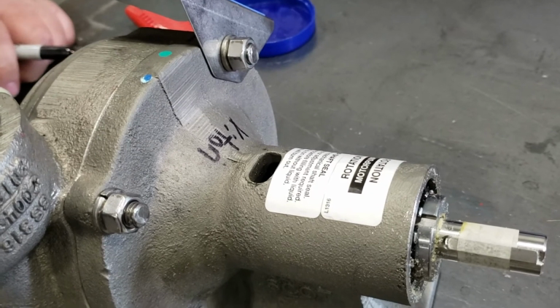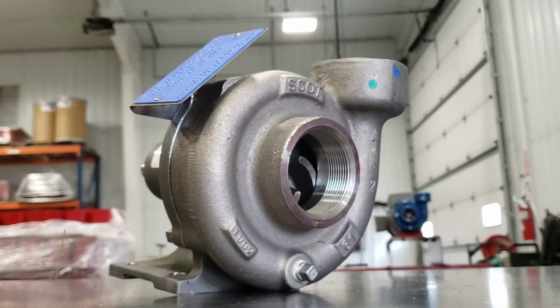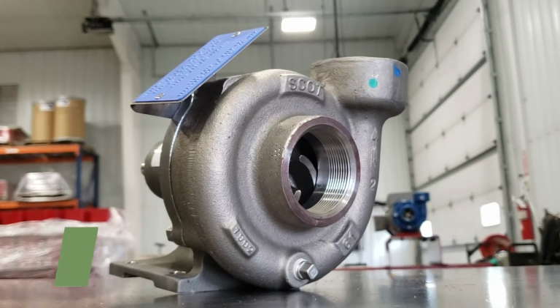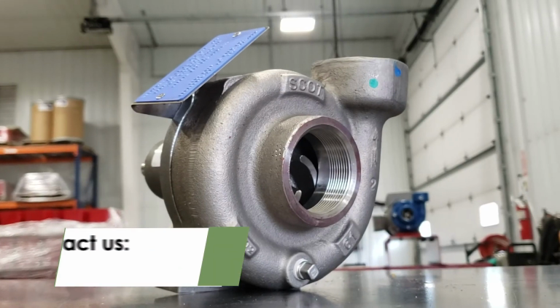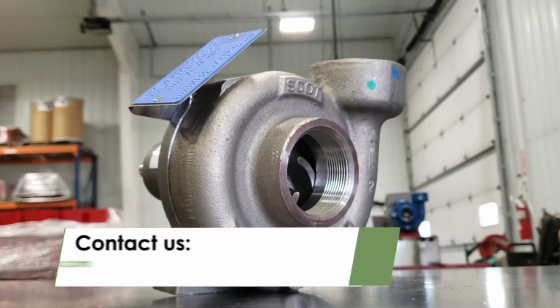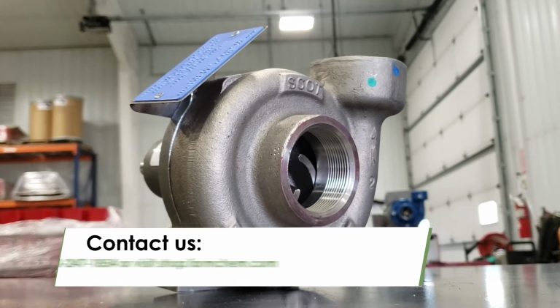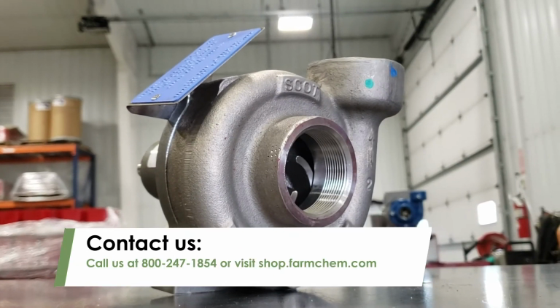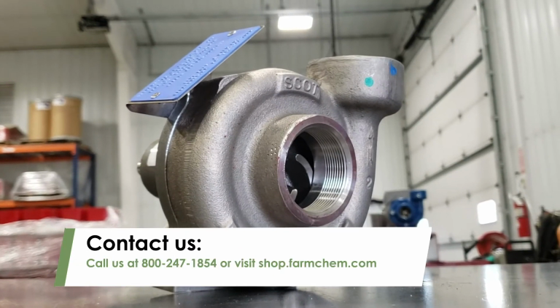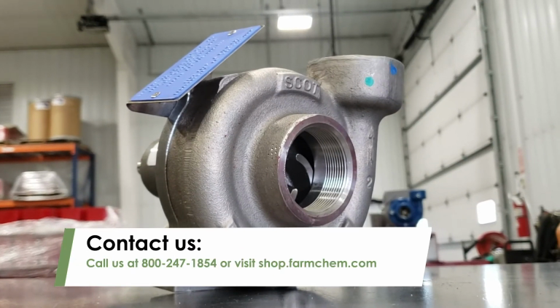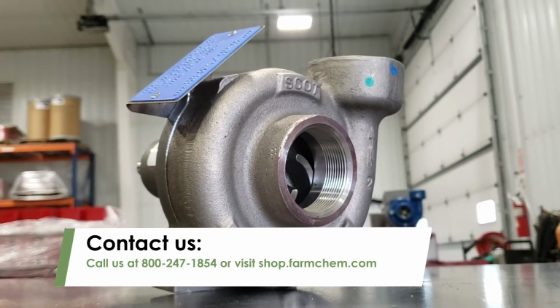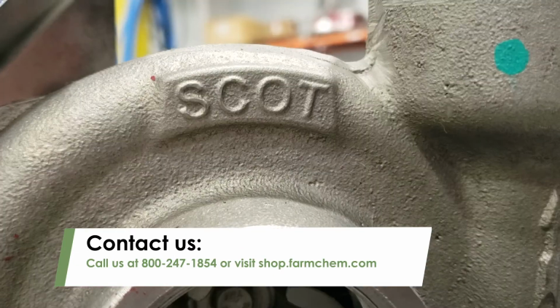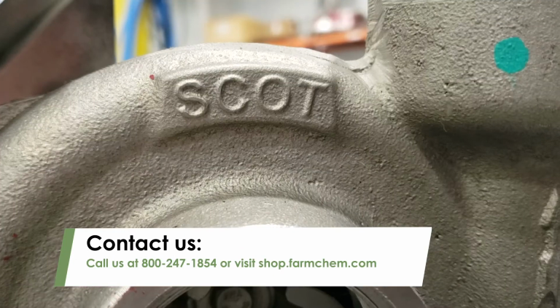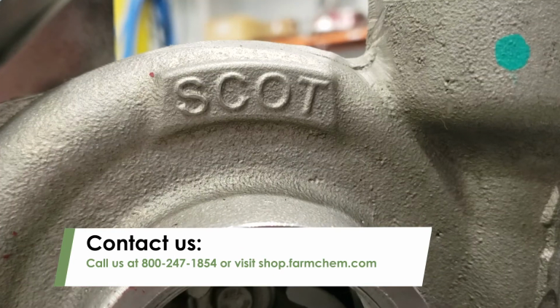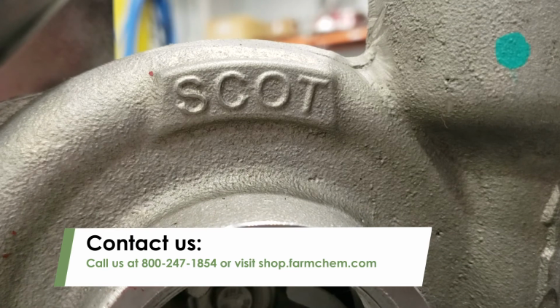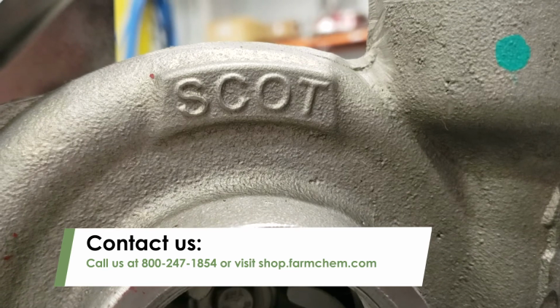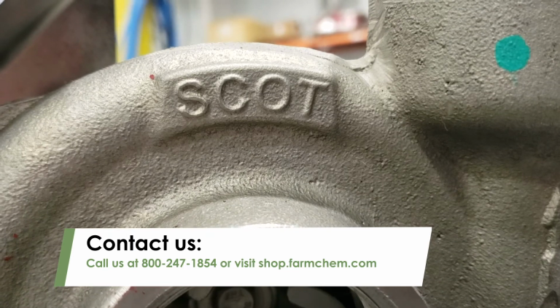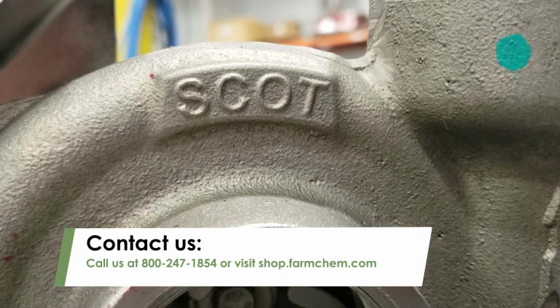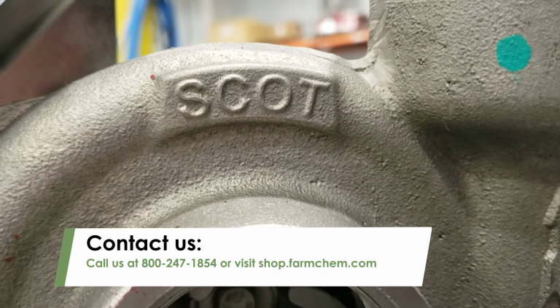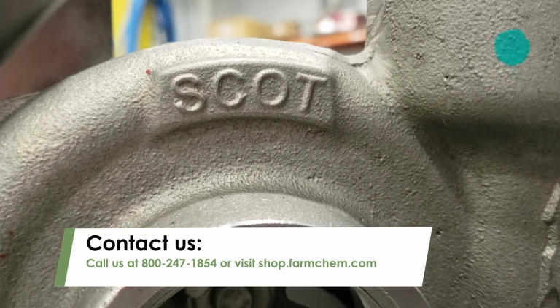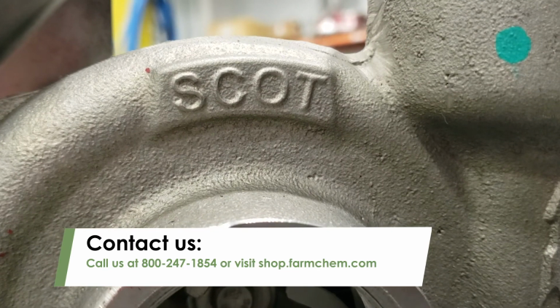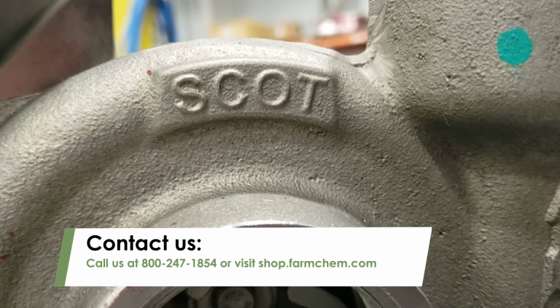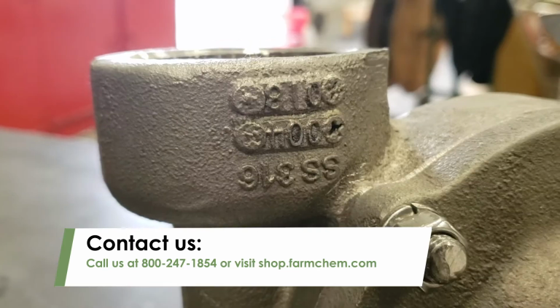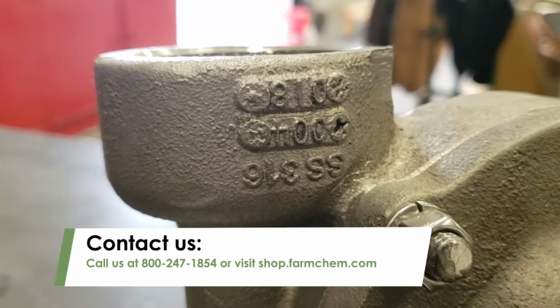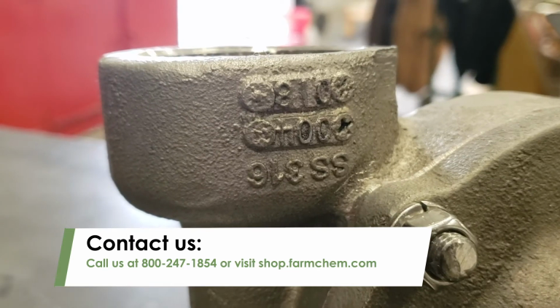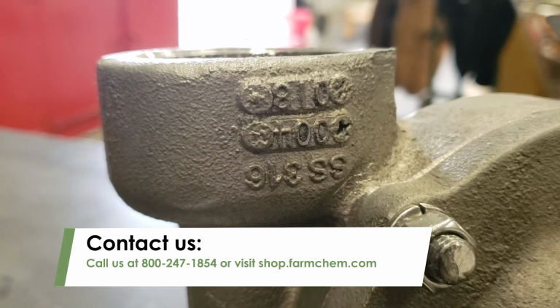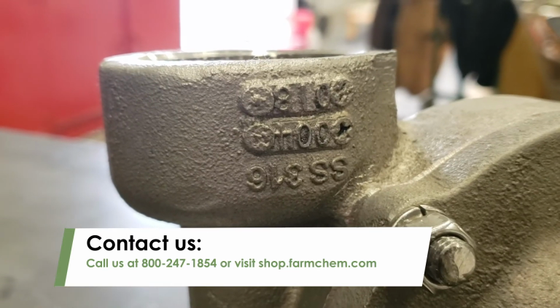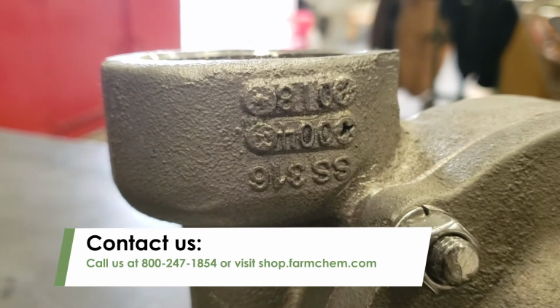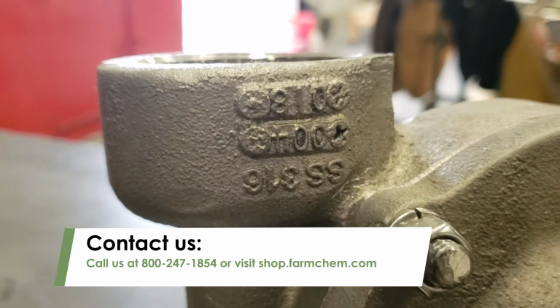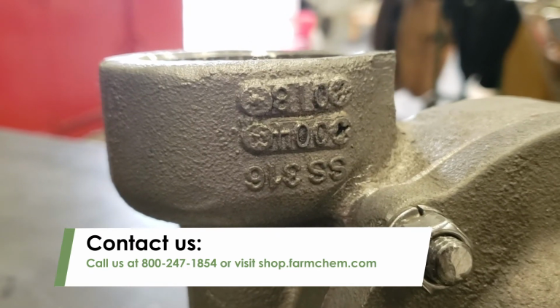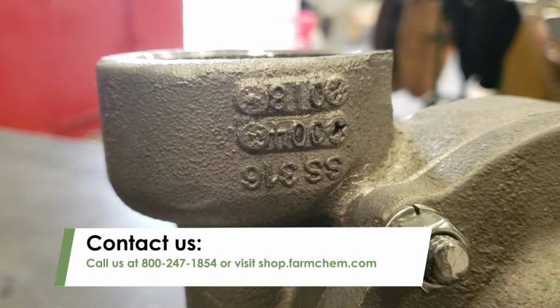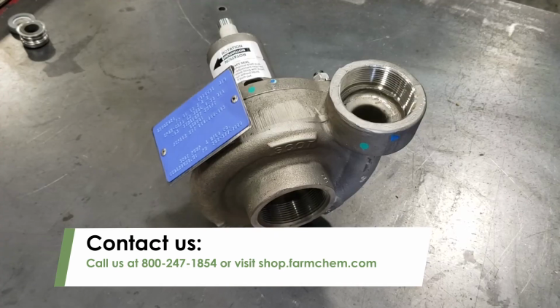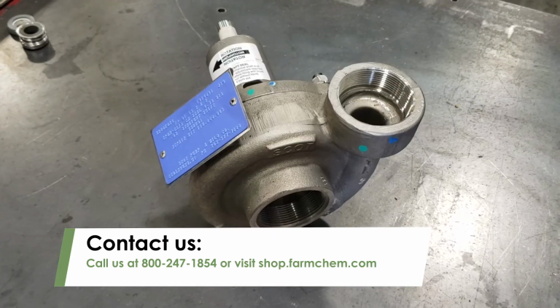For more information on Scott bulk pumps or to order, call us at 800-247-1854 or visit shop.farmchem.com.